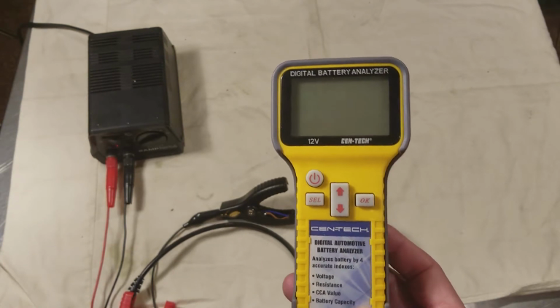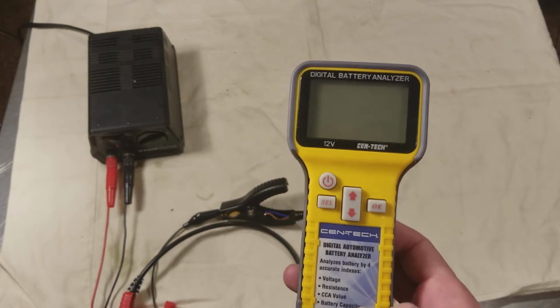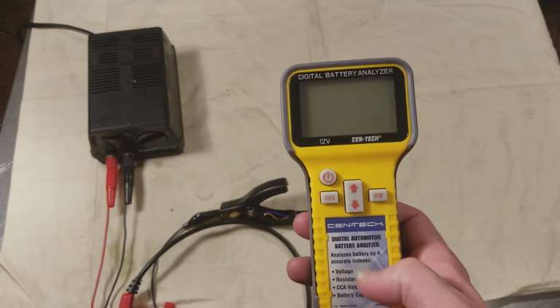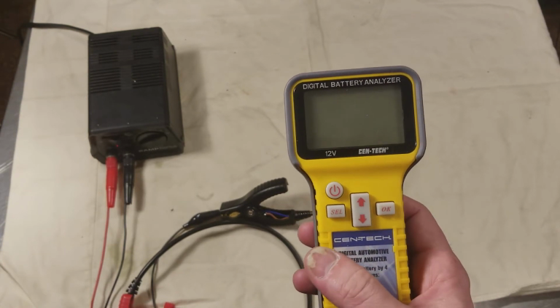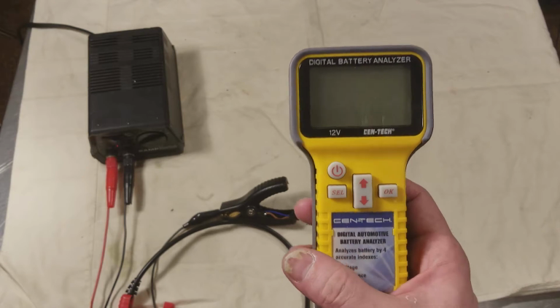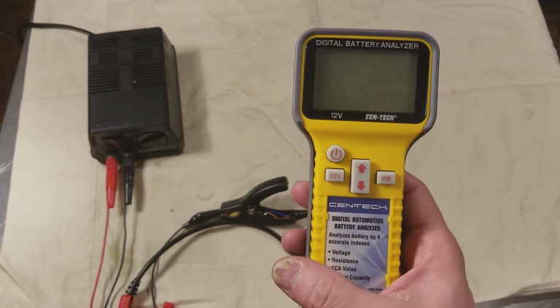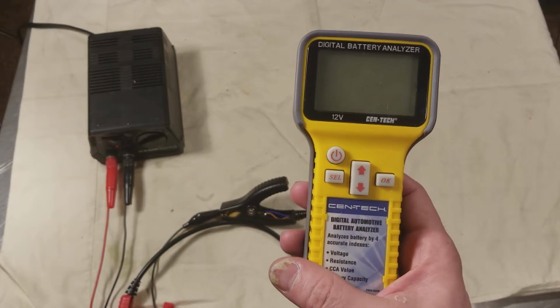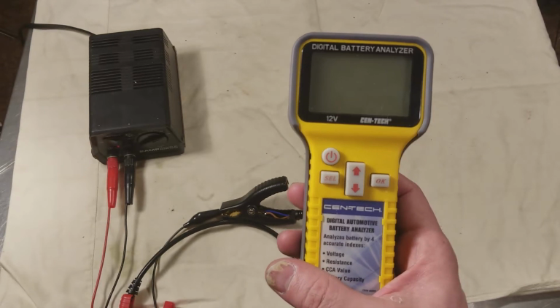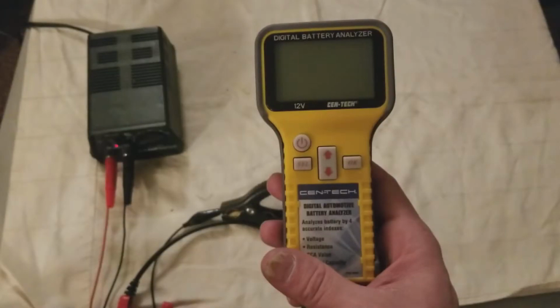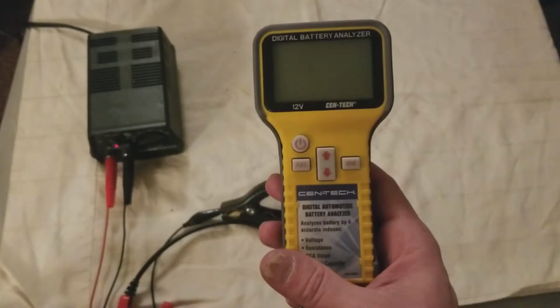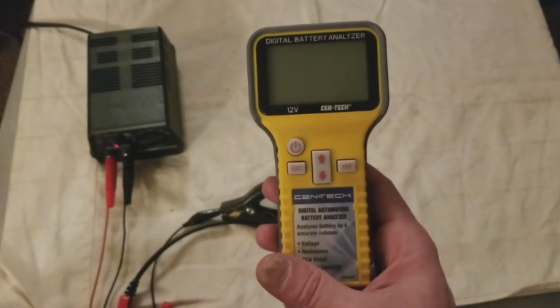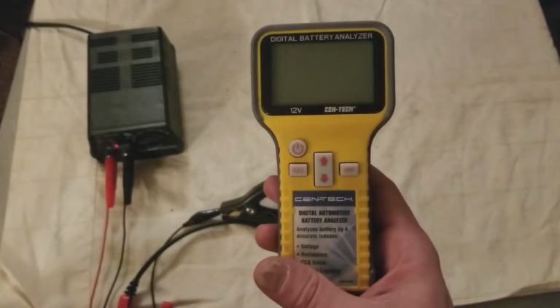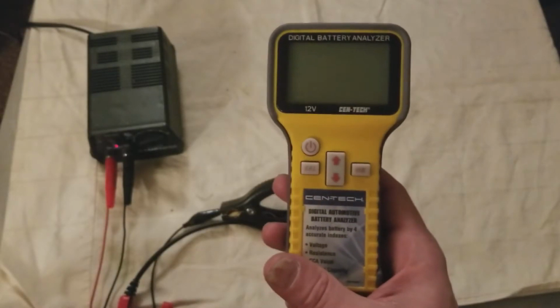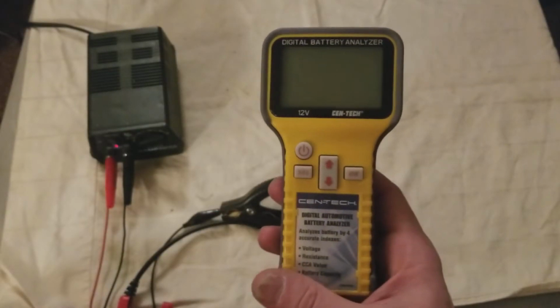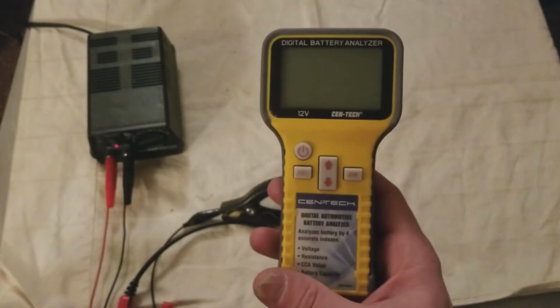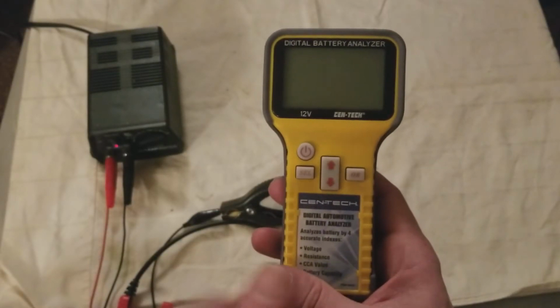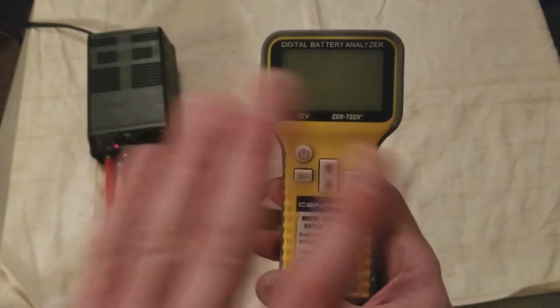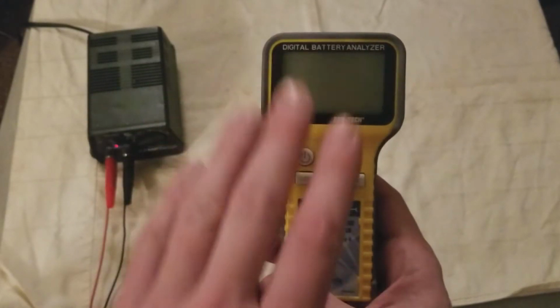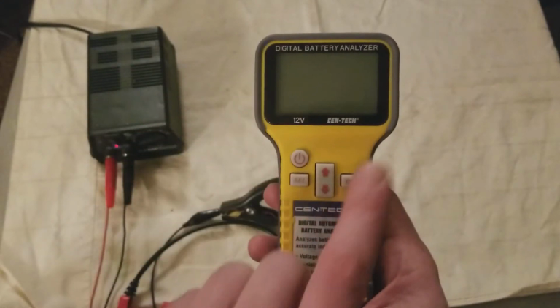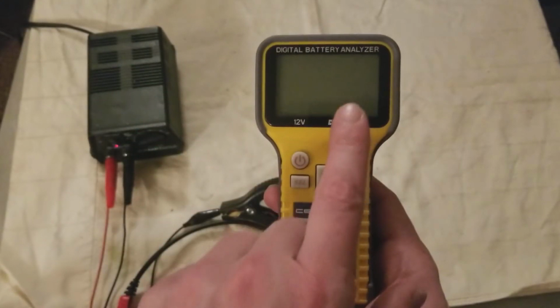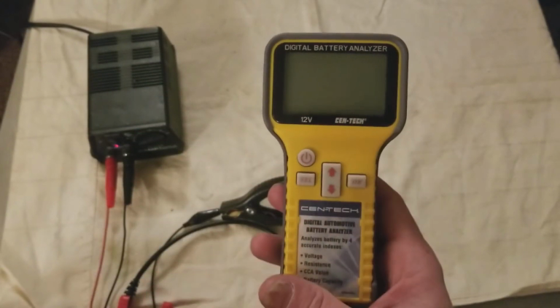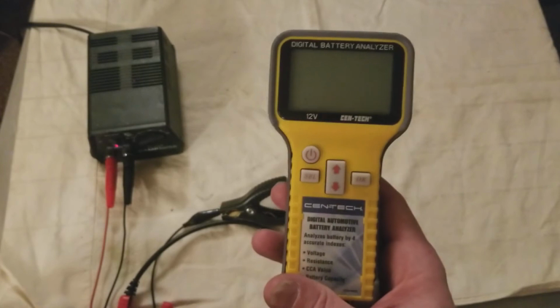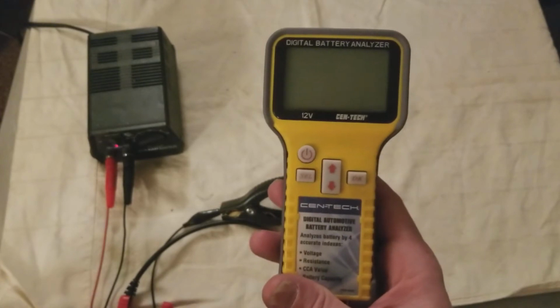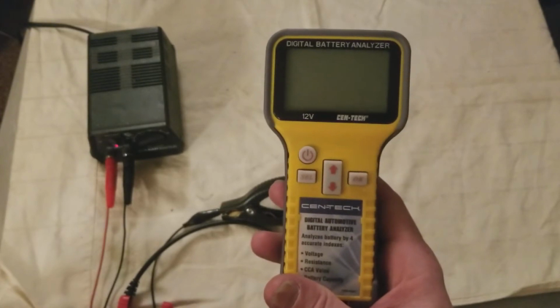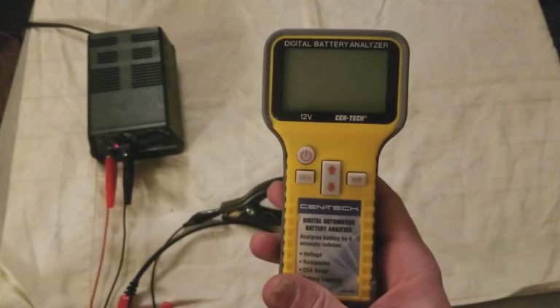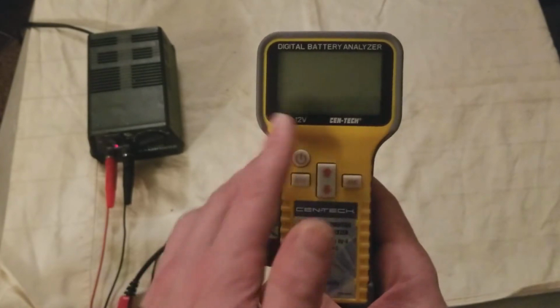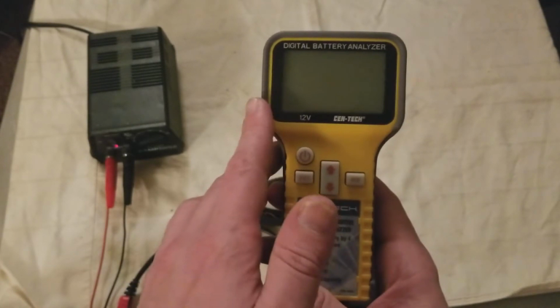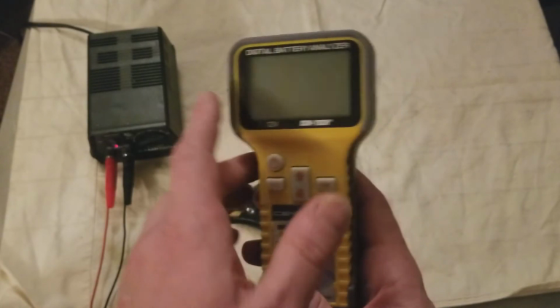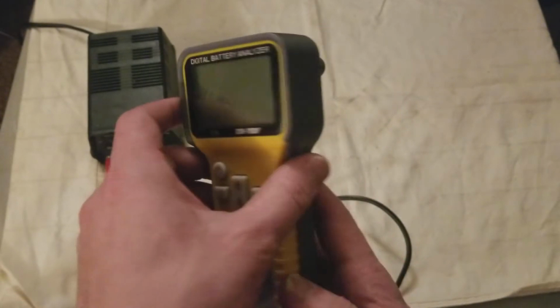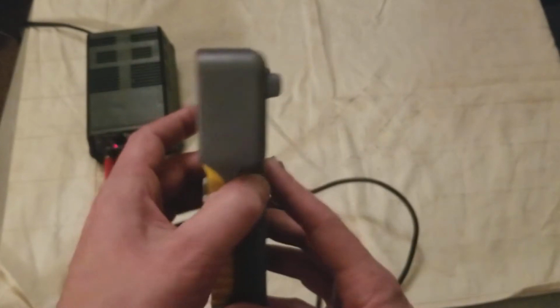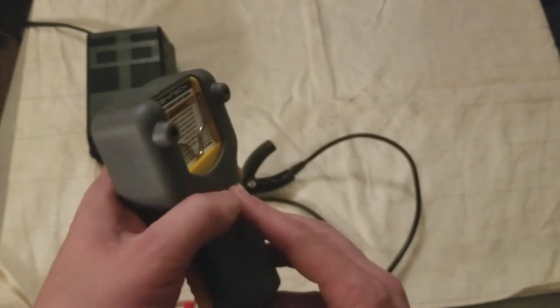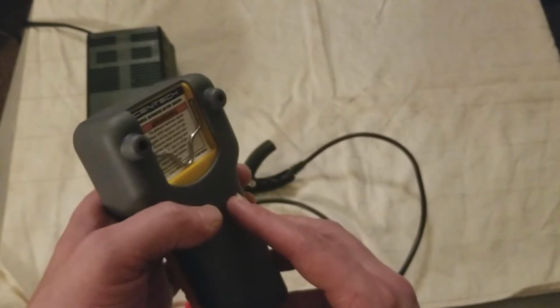I'll go ahead and show you the function real fast. You'll plug it into your battery and it'll flash. It does have a backlit screen, which I really like. Over-molded boot.